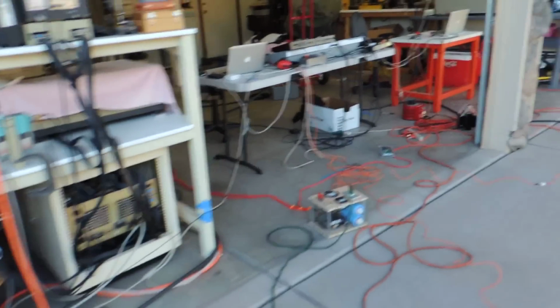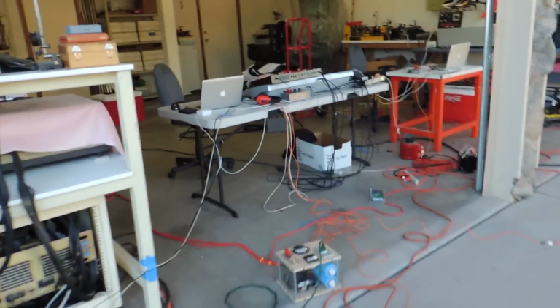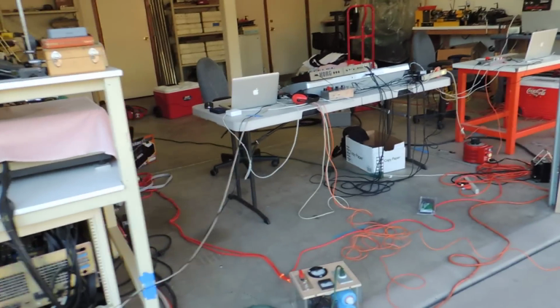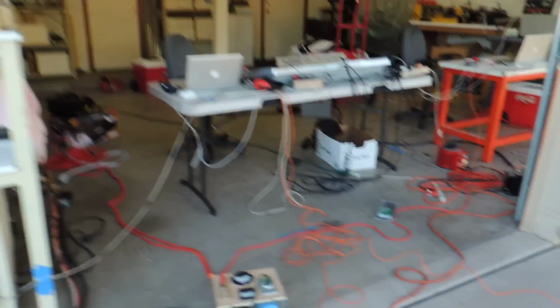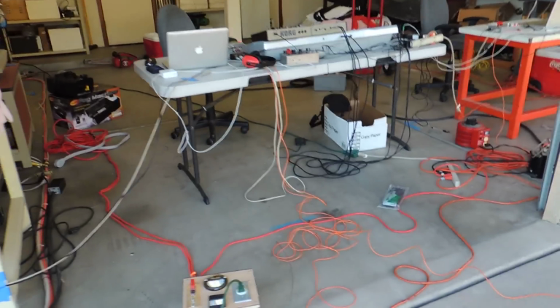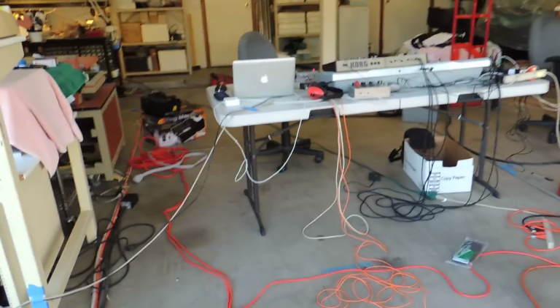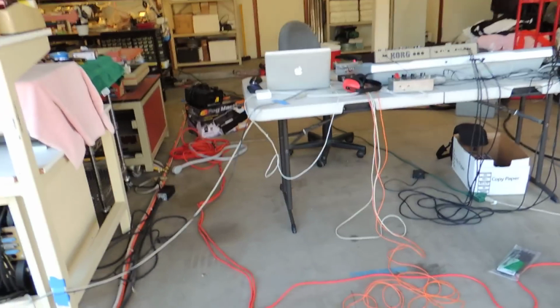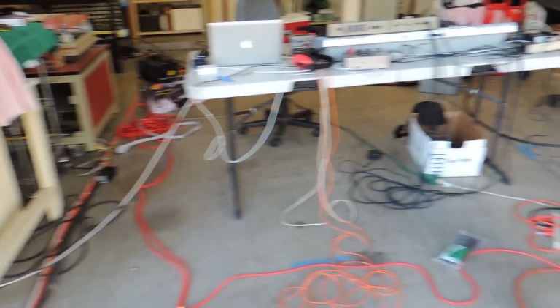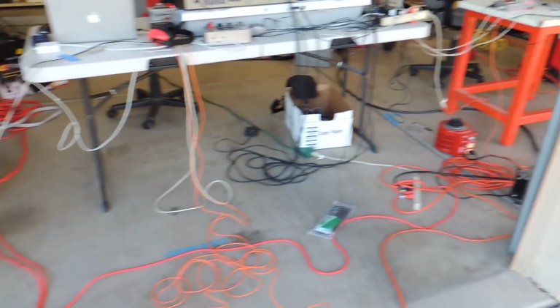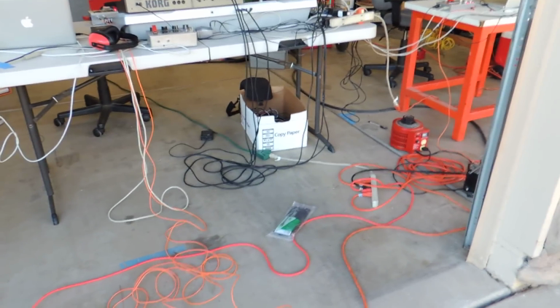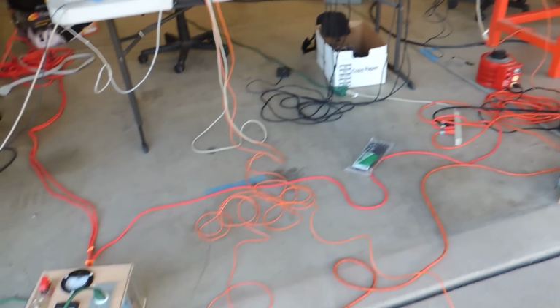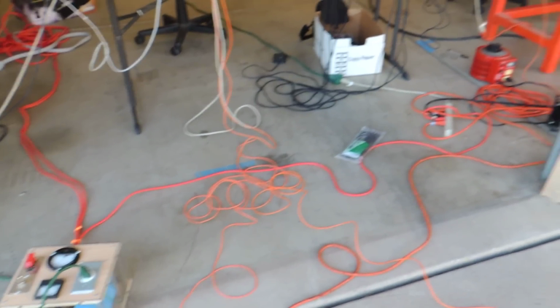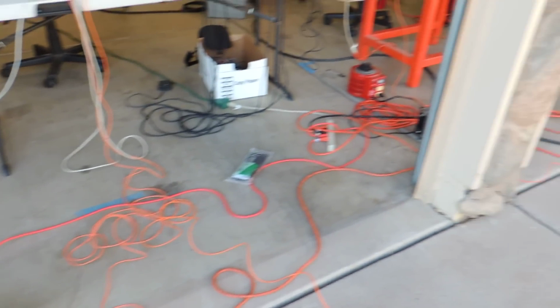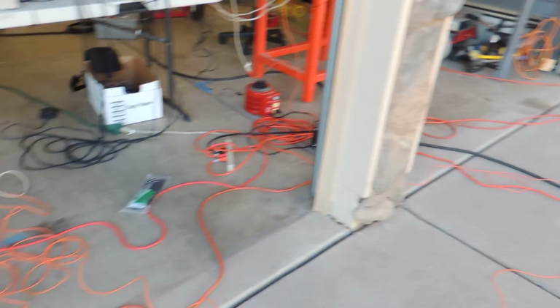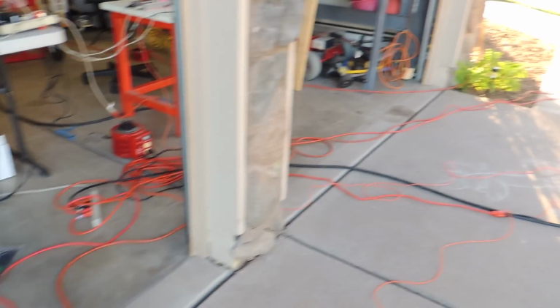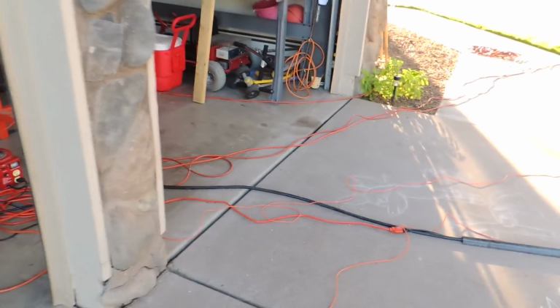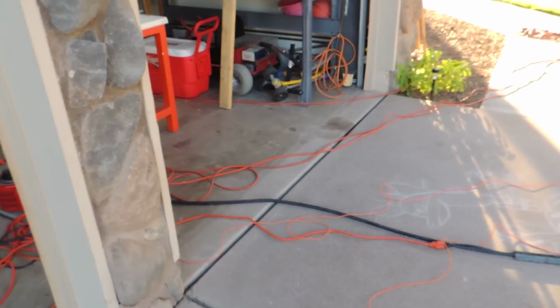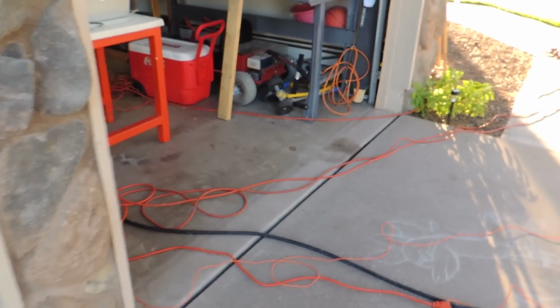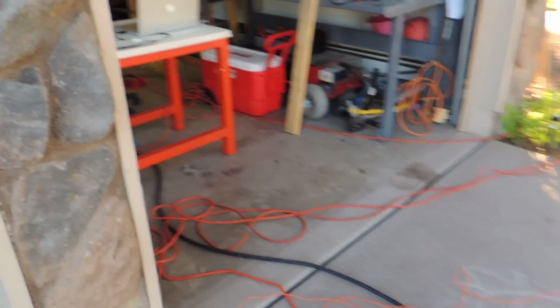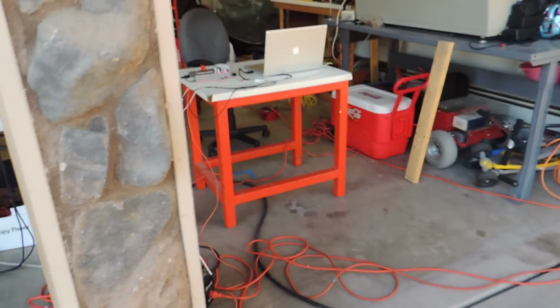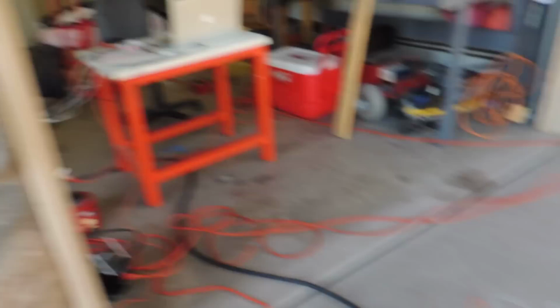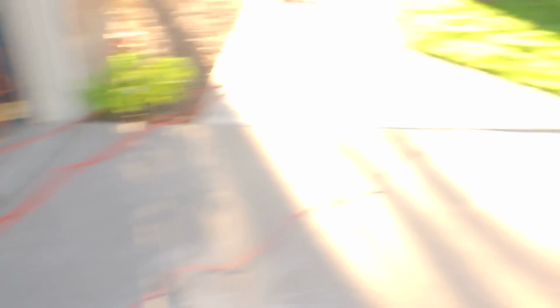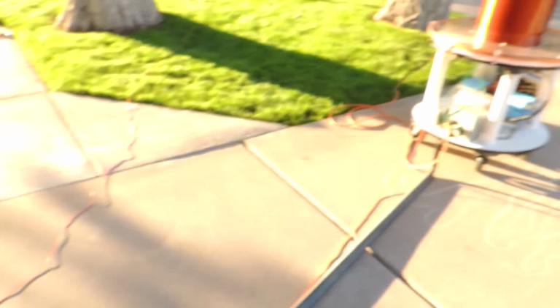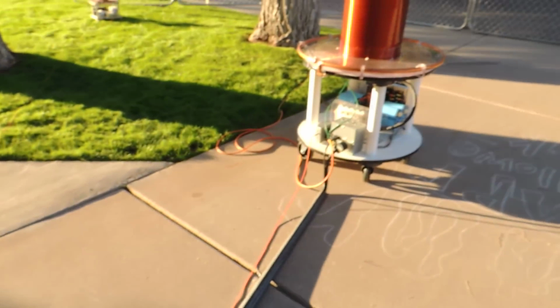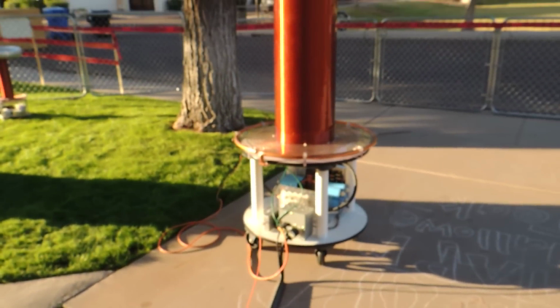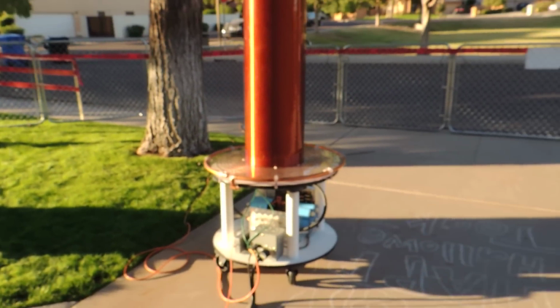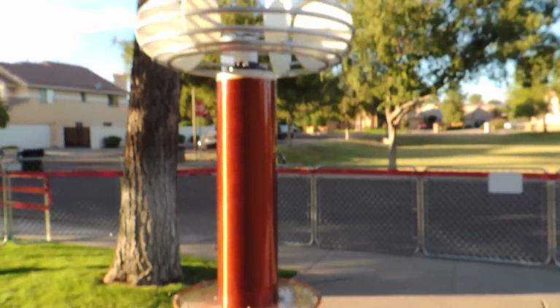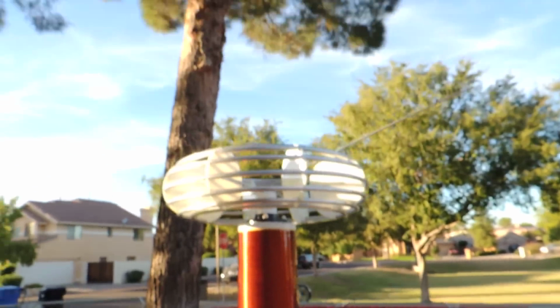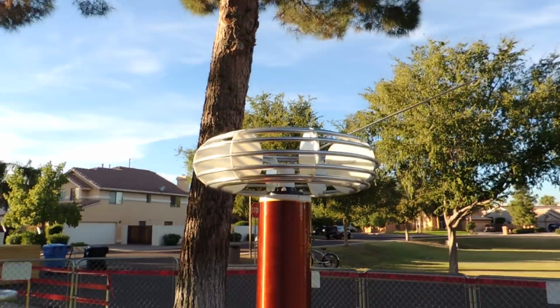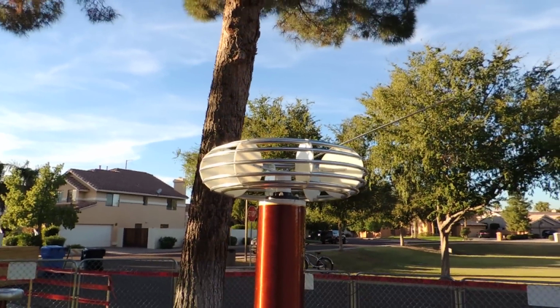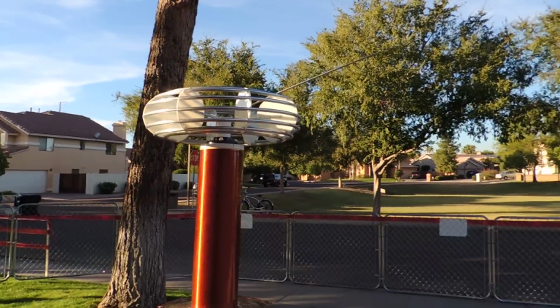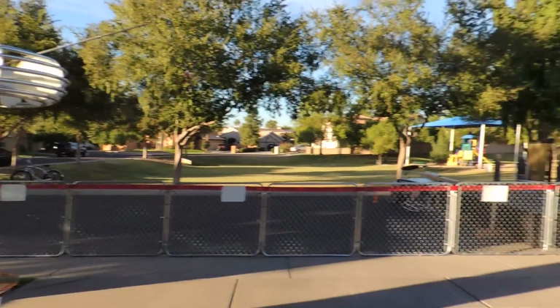Here's another shot of all the control electronics. You can see it's a real rat's nest of wires. We've got fiber, 240 power, and 120 power basically snaking all over the place to the various coils.